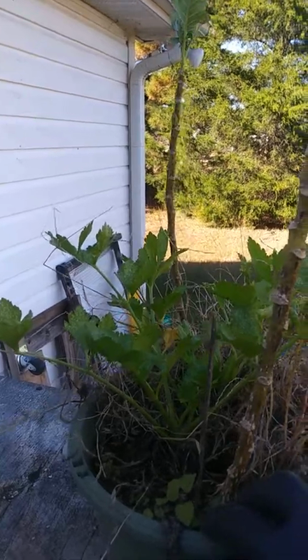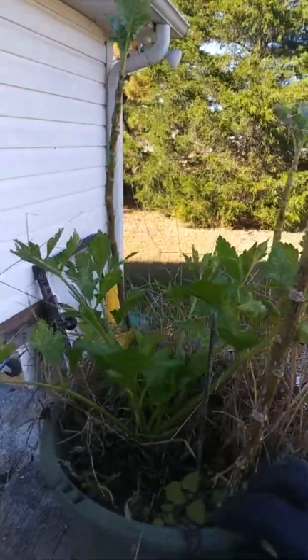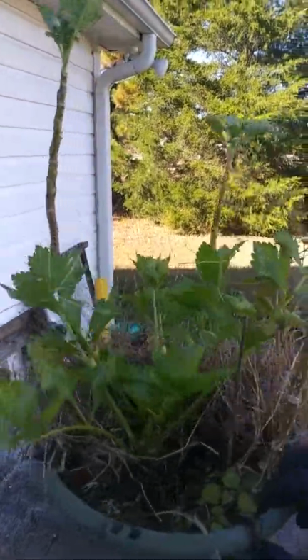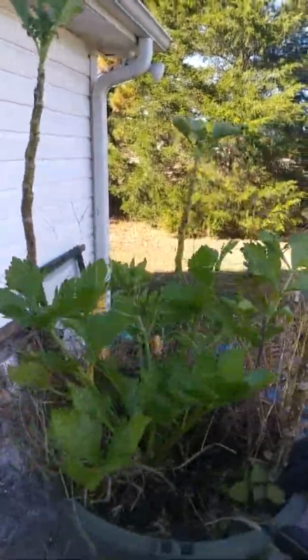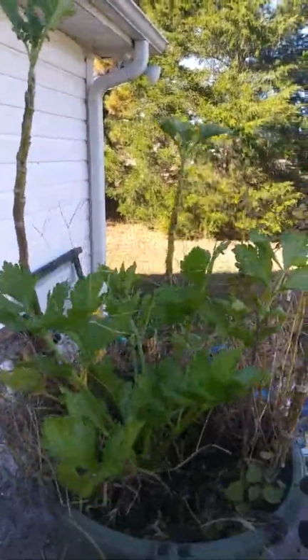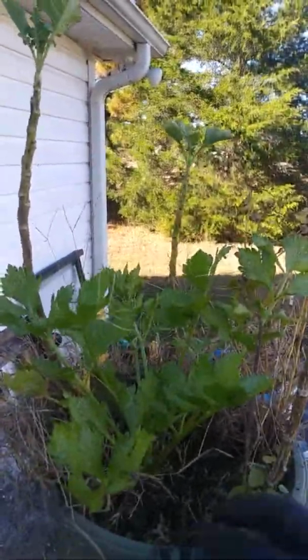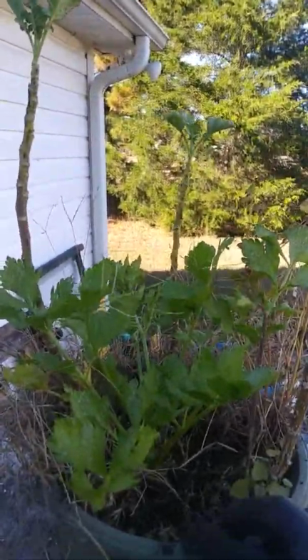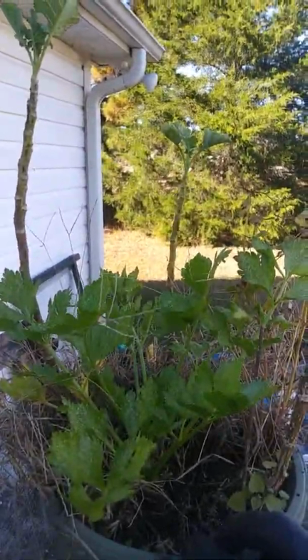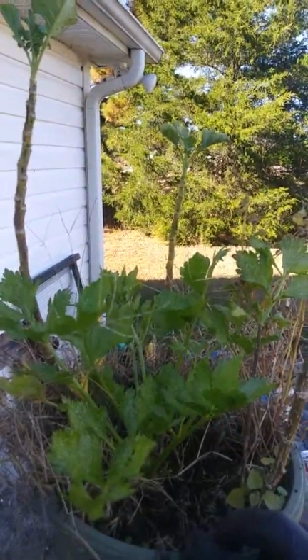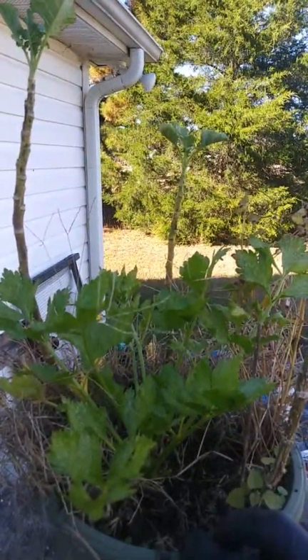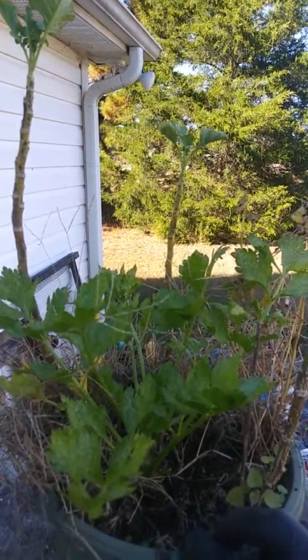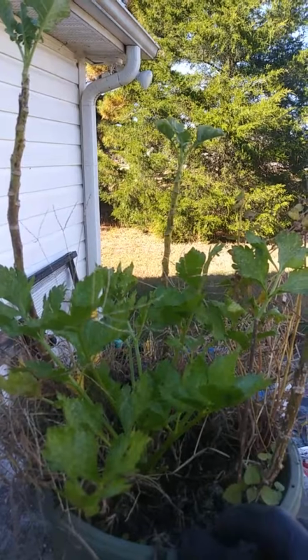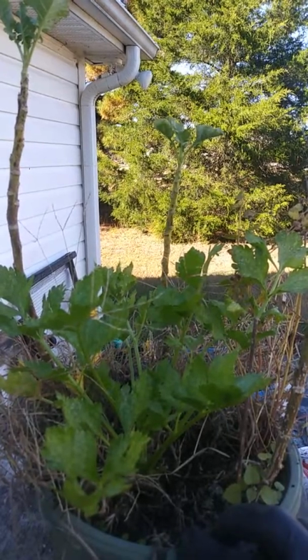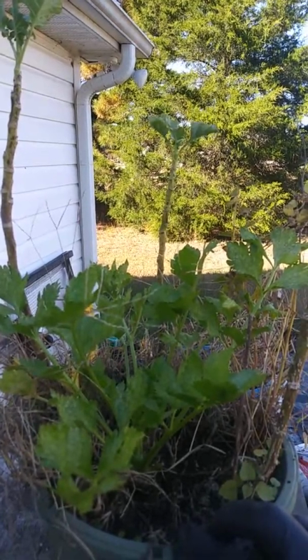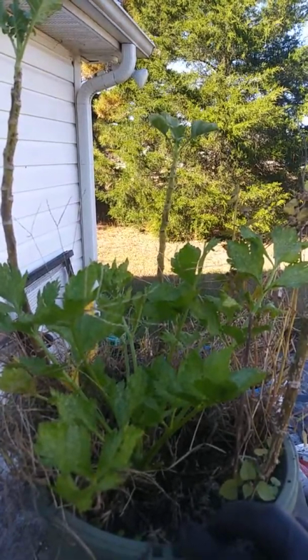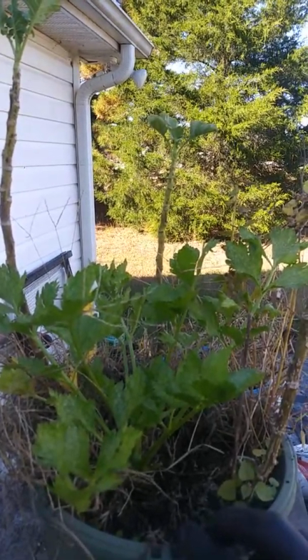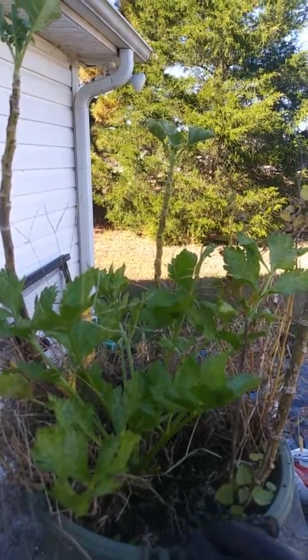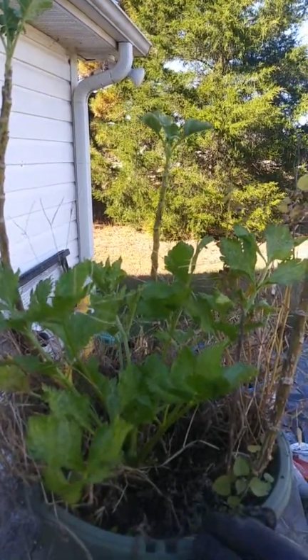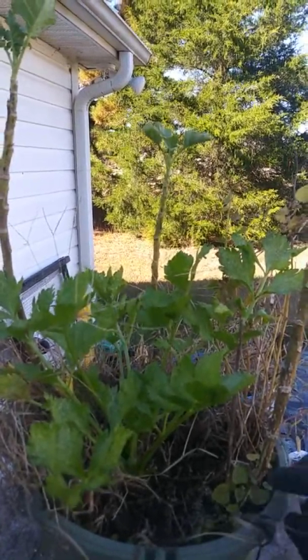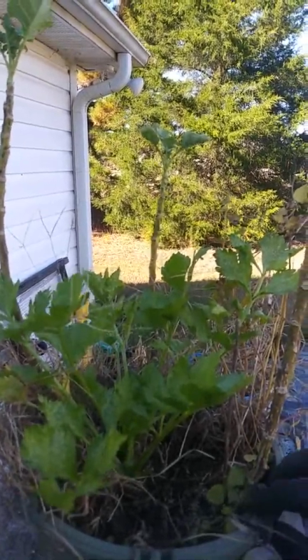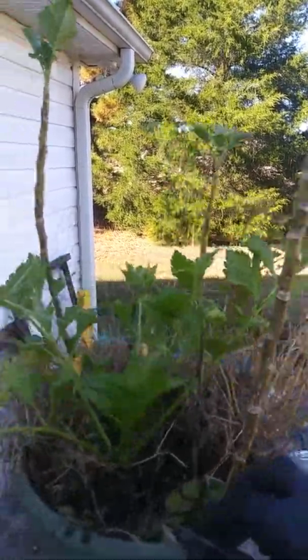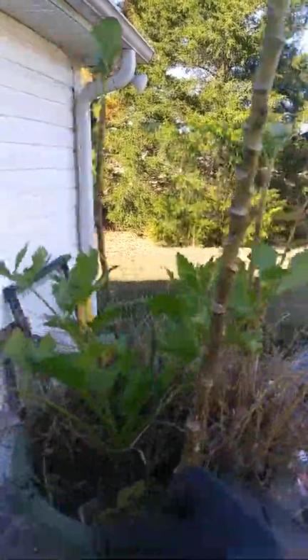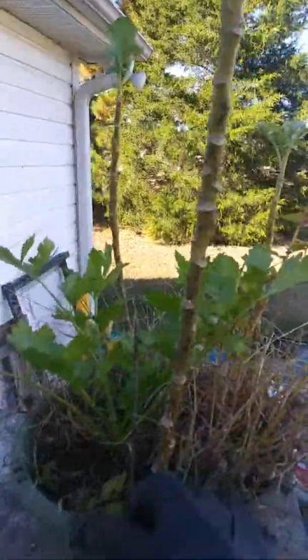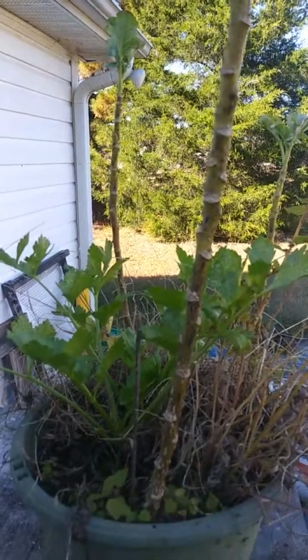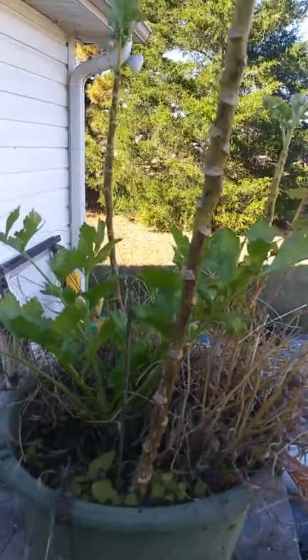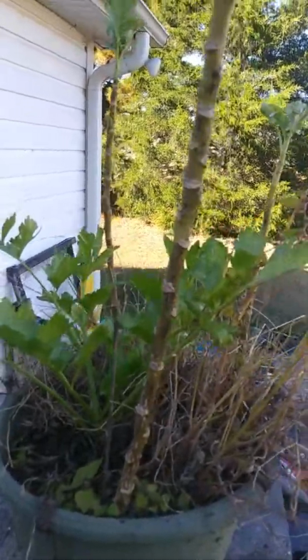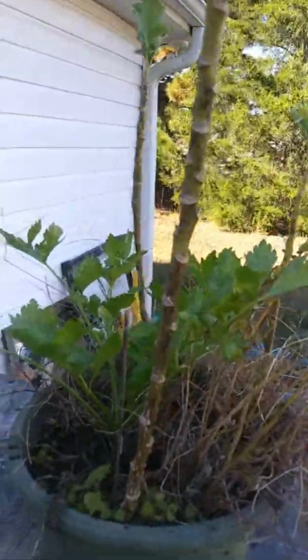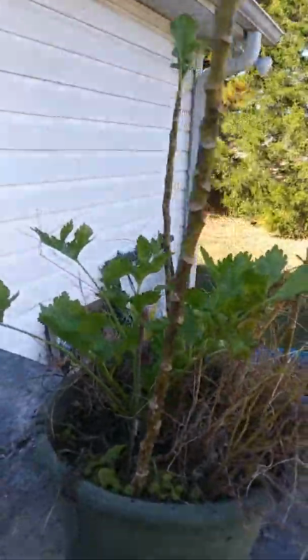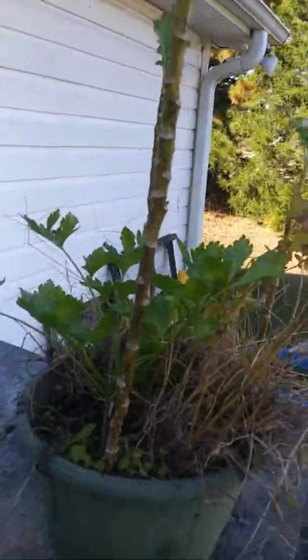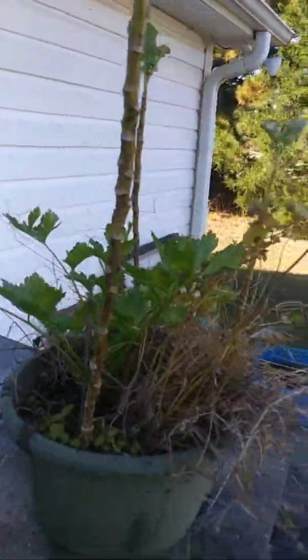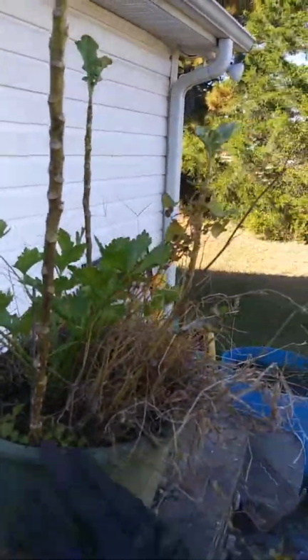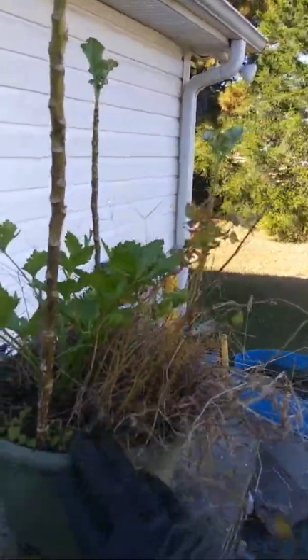Early on in the season, the insects that were still alive just wreaked havoc on it and never gave it a chance to actually grow. Now what I'll do is I'll clean this pot out.